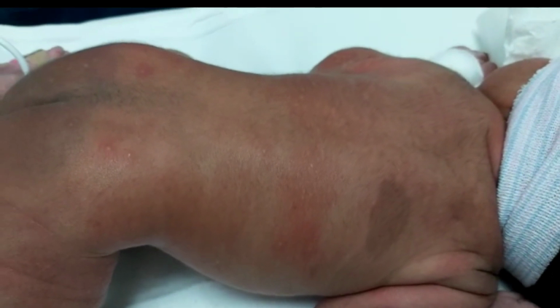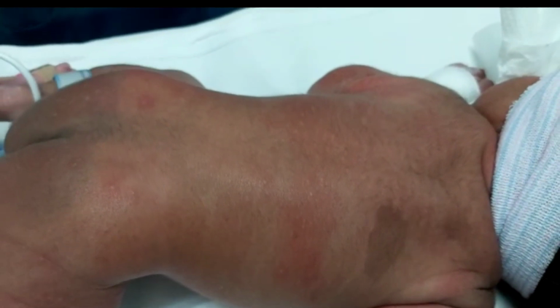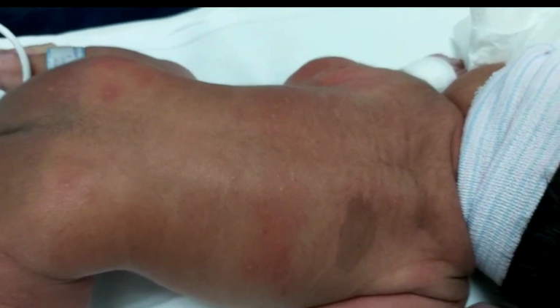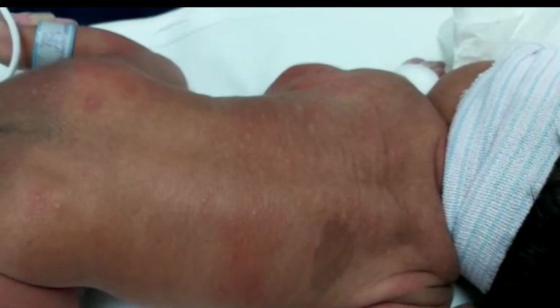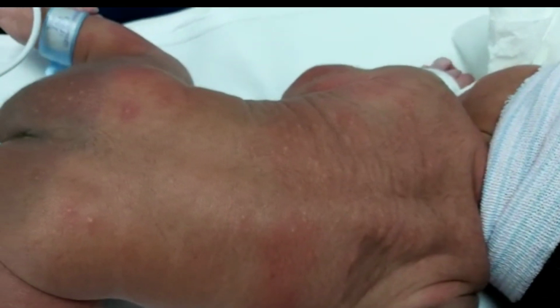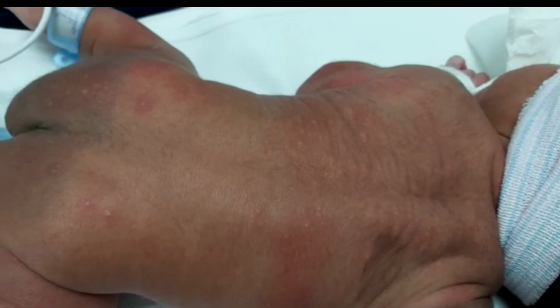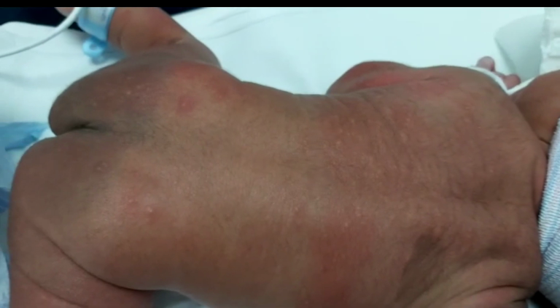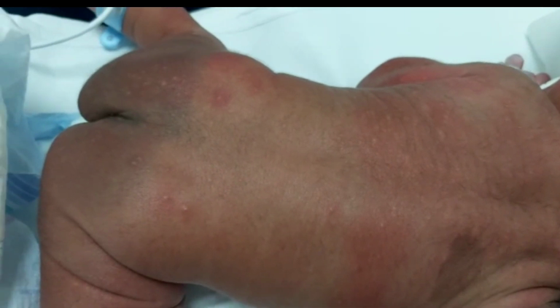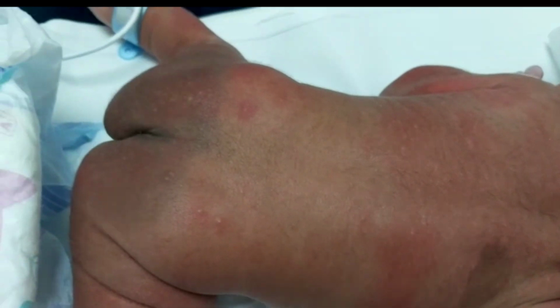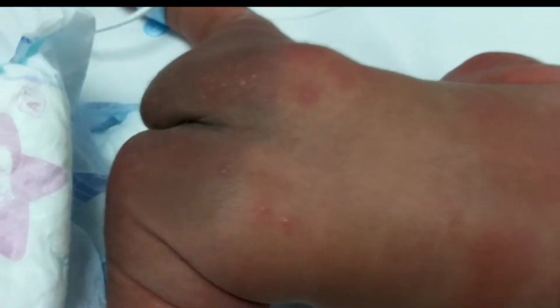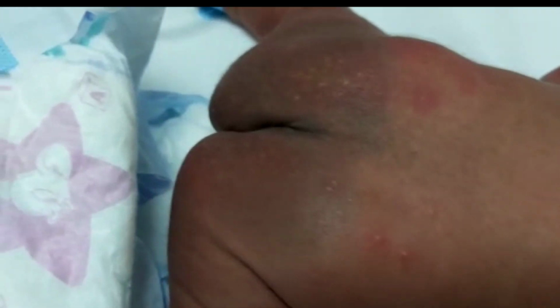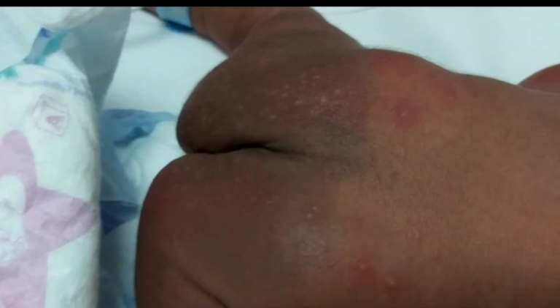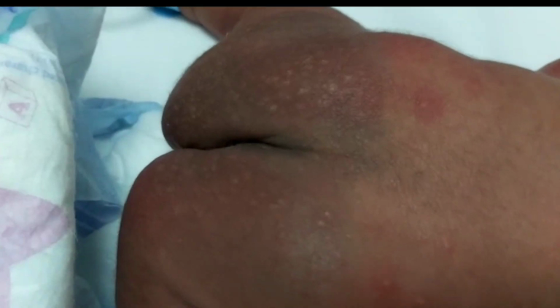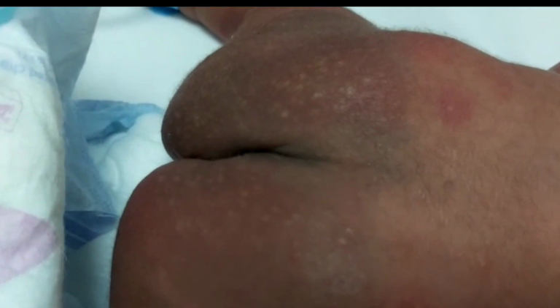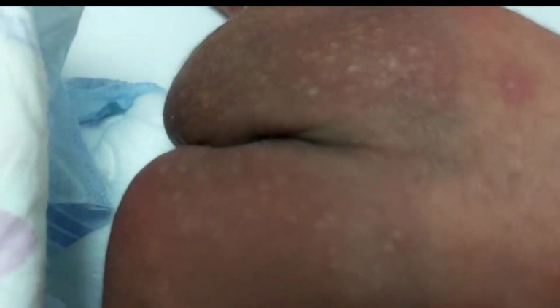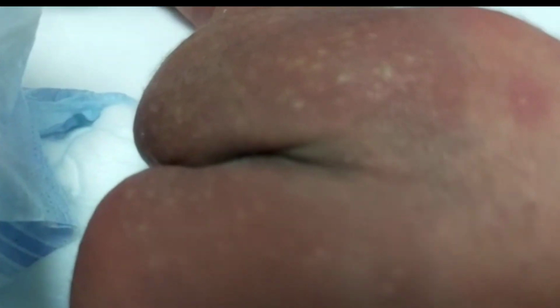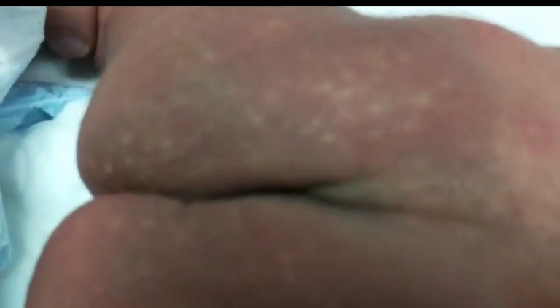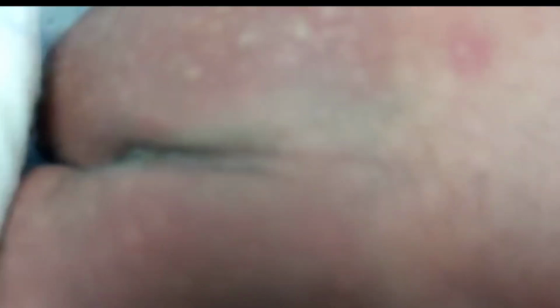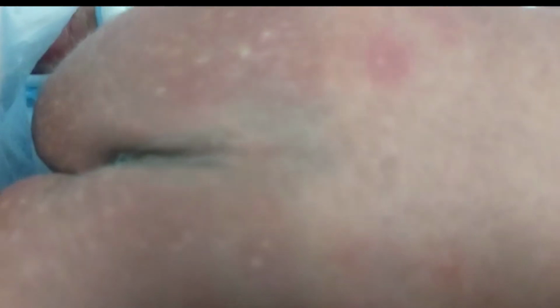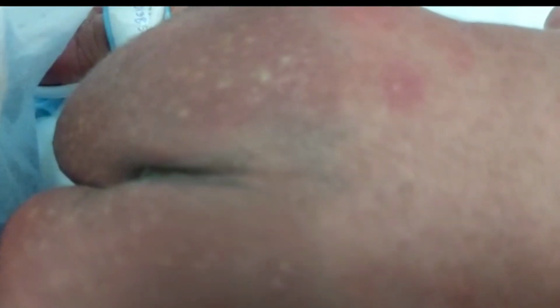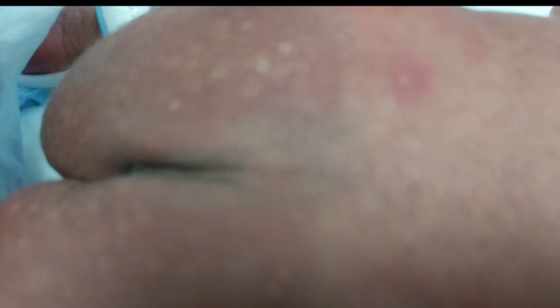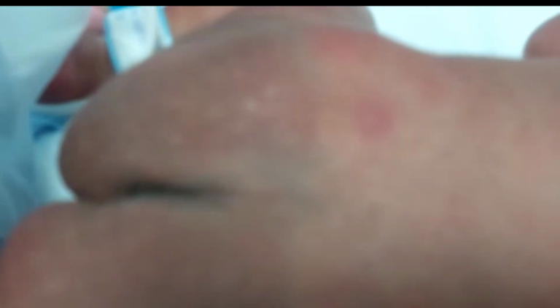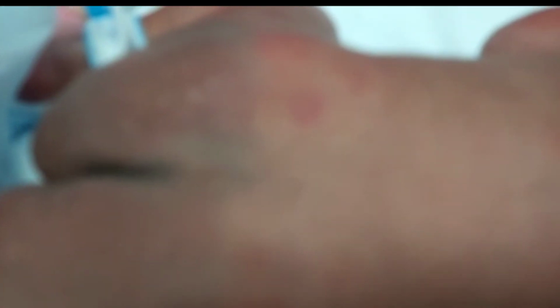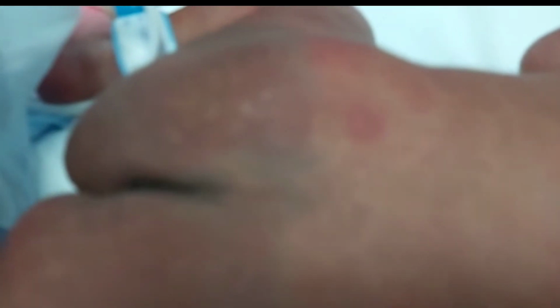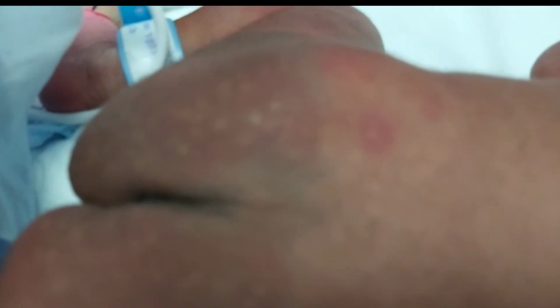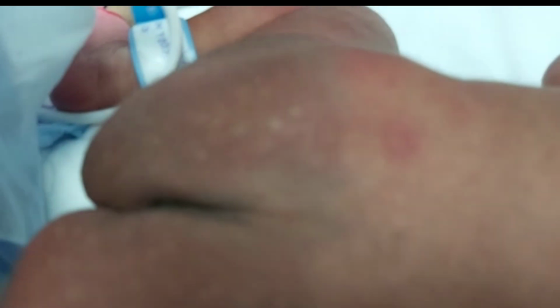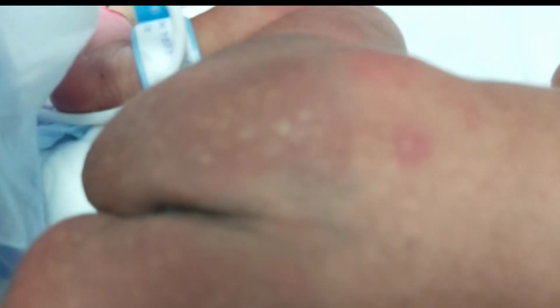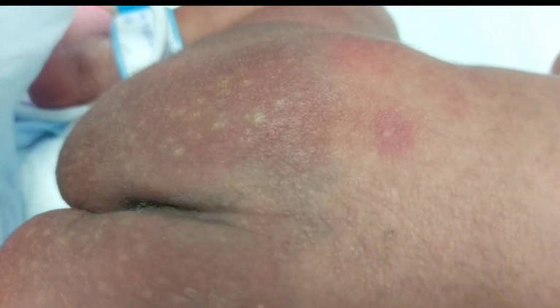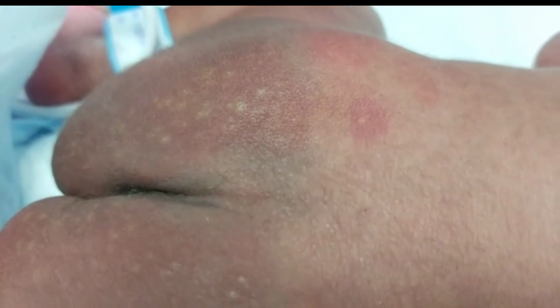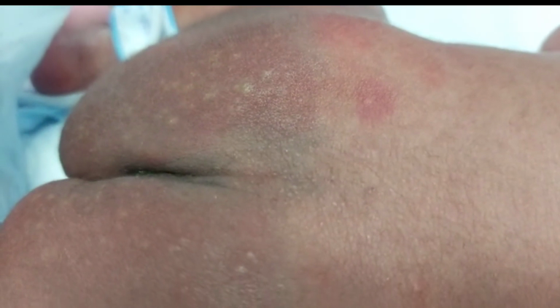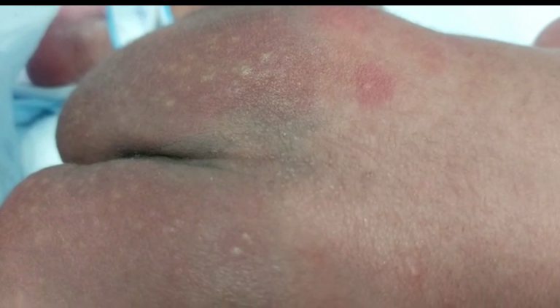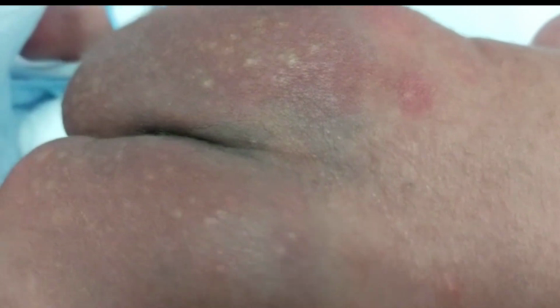I'm going to describe all these rashes from down to up. Down in the buttocks is Mongolian spots. In the back, erythema toxicum neonatorum. In the shoulder or scapula, there is what's called café-au-lait spots.